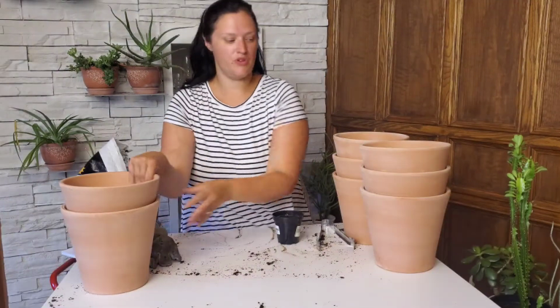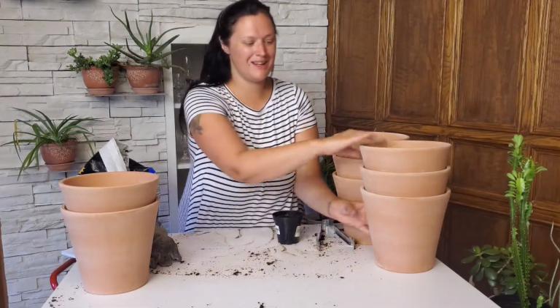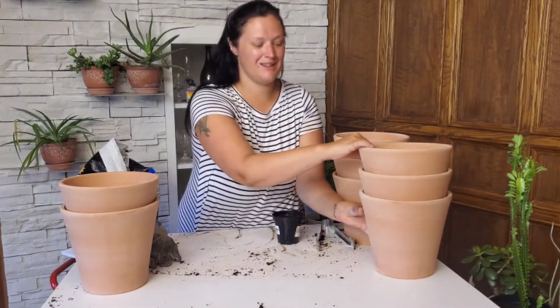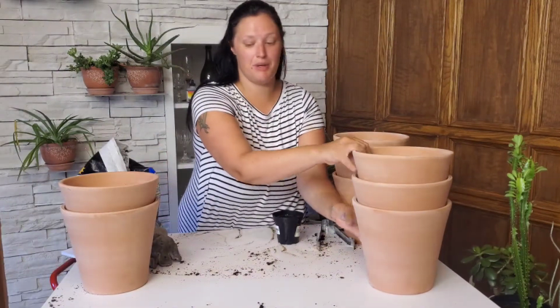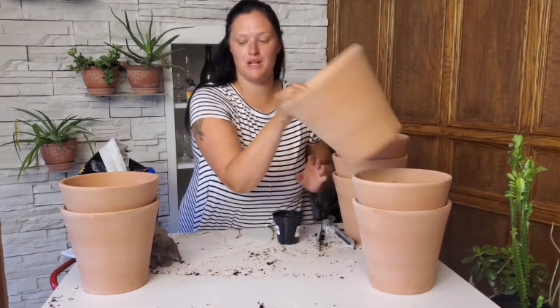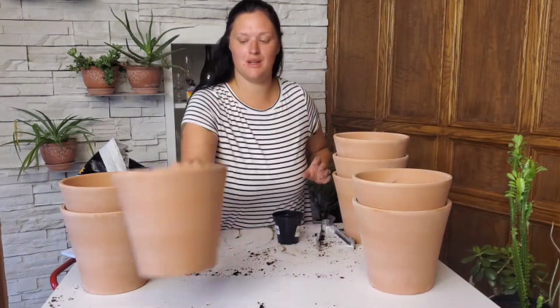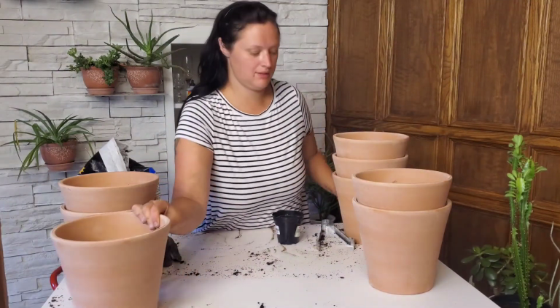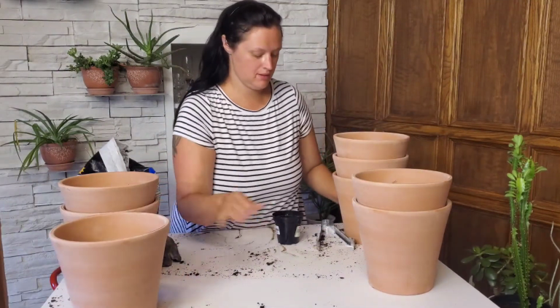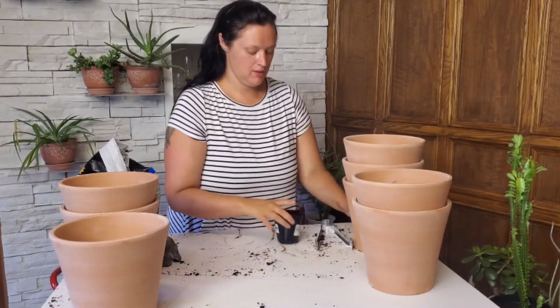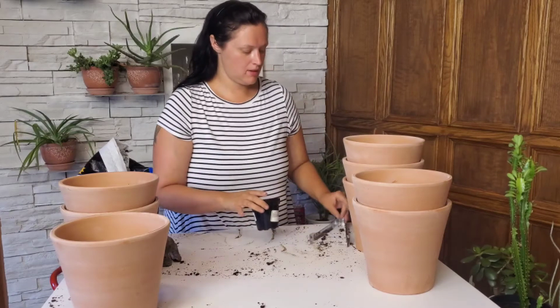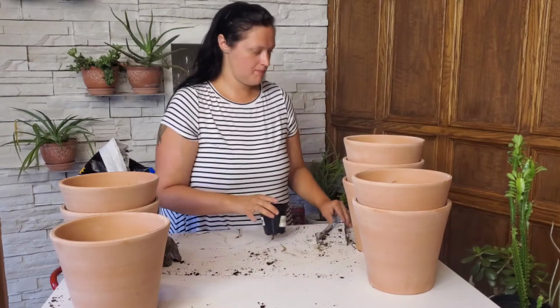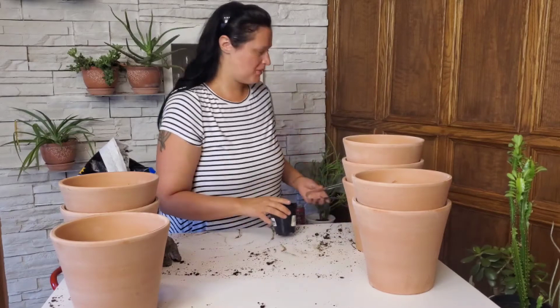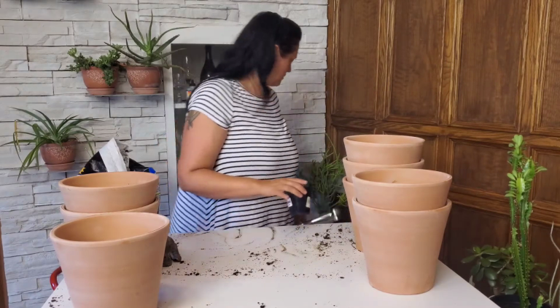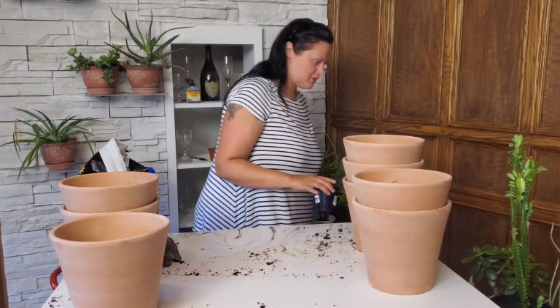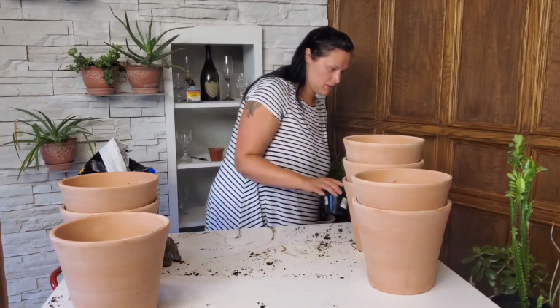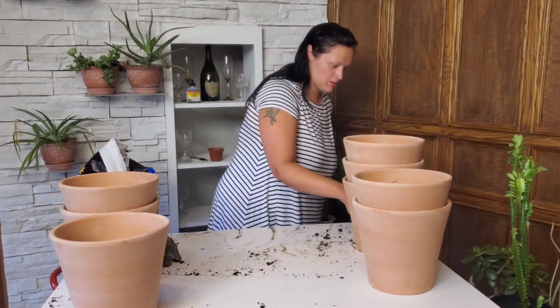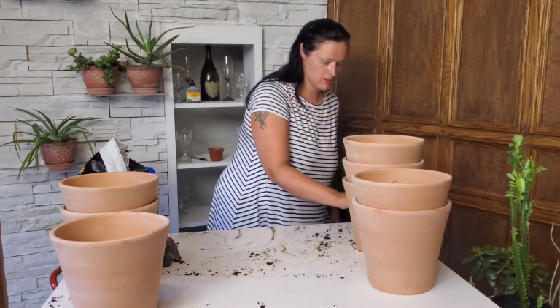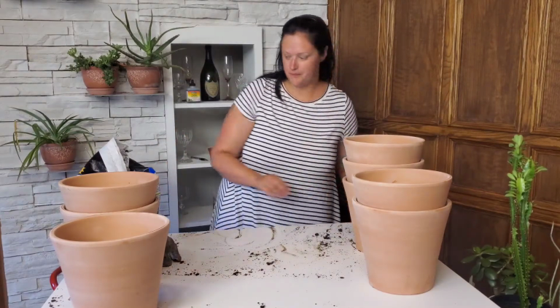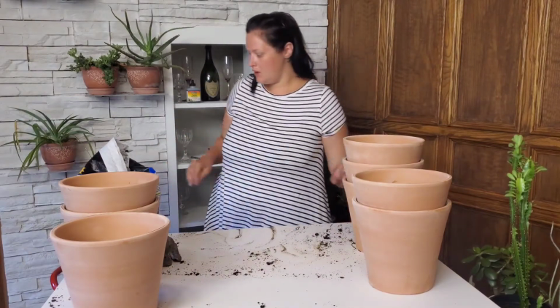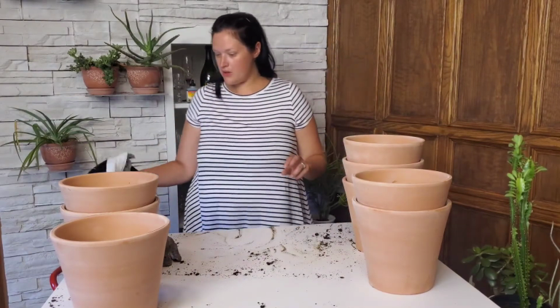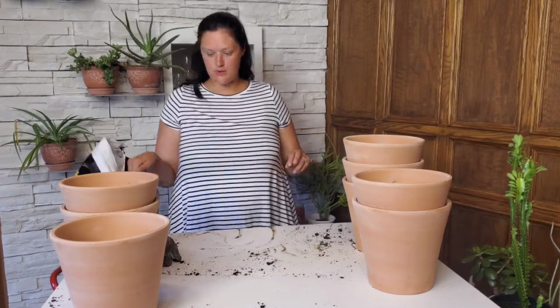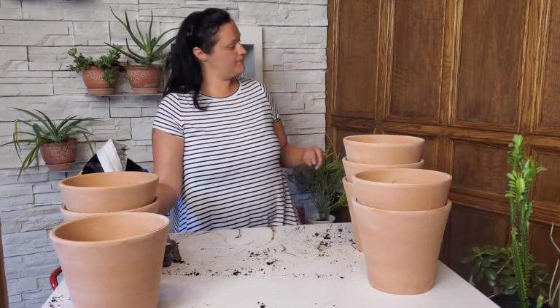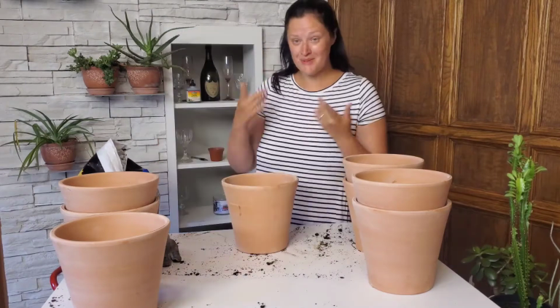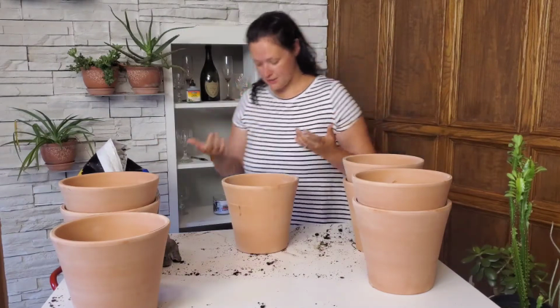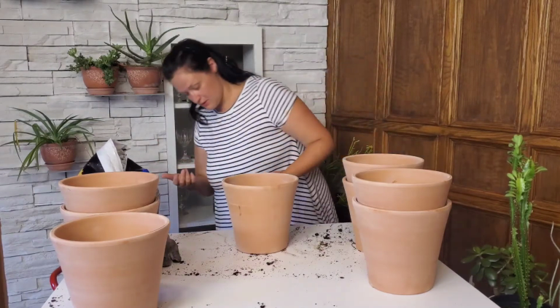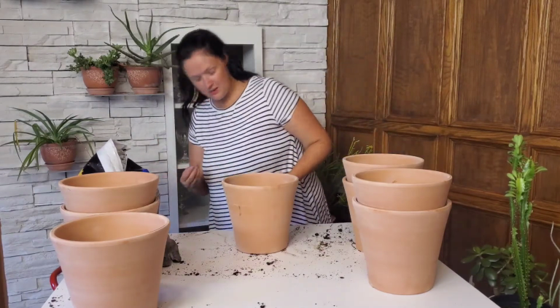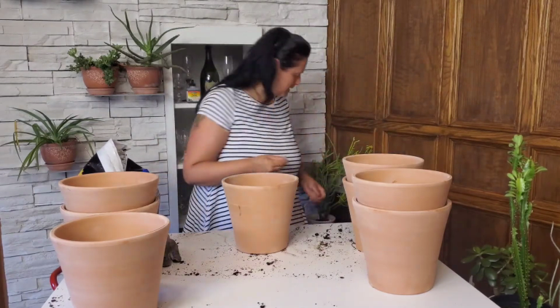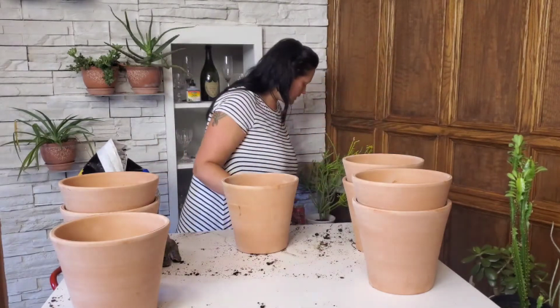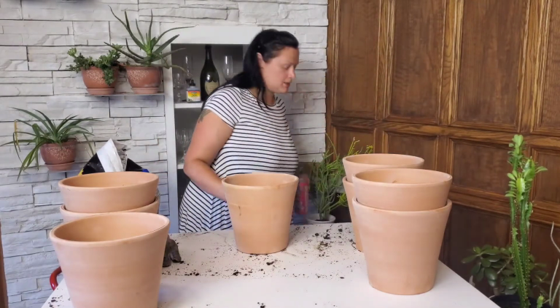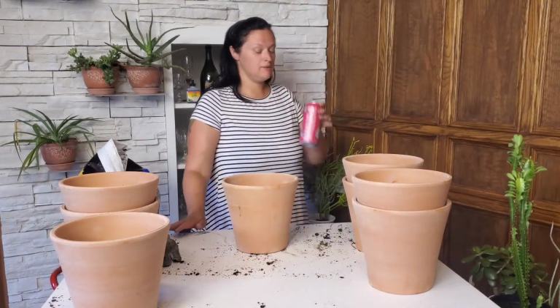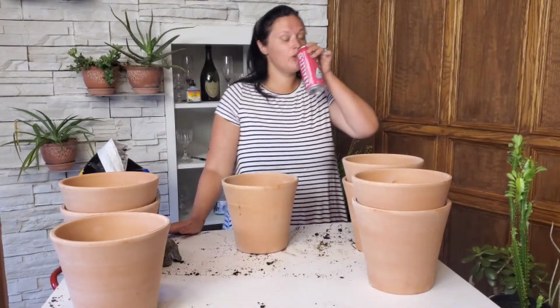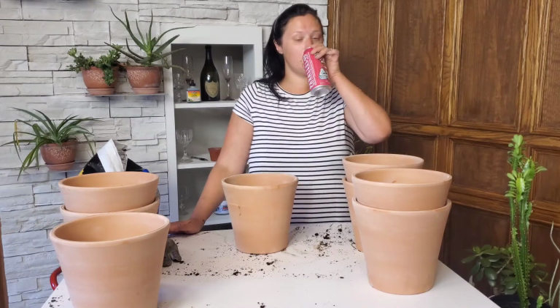Now we're going to get into the bigger ones. I took my glasses off because I was sweating. It's hot in here.